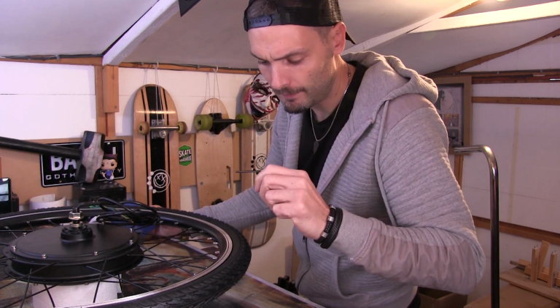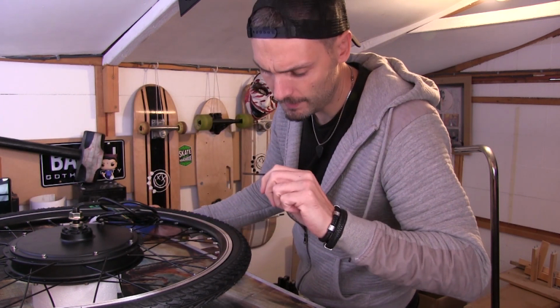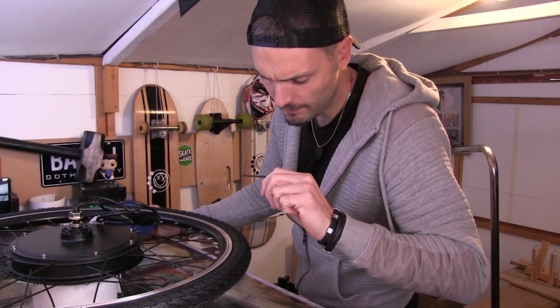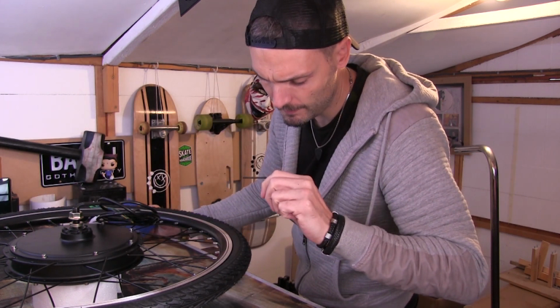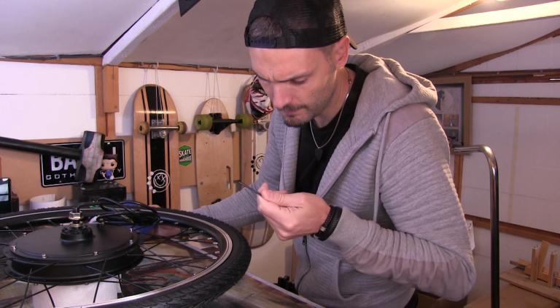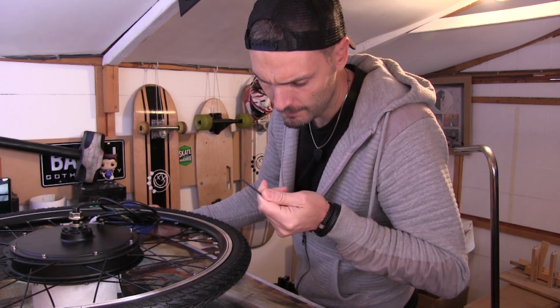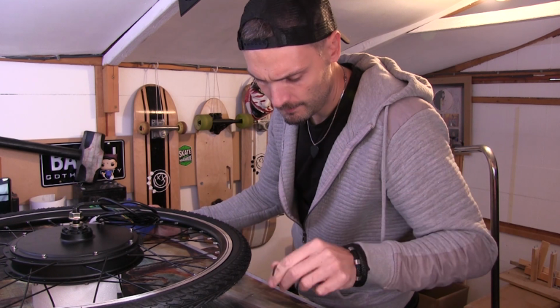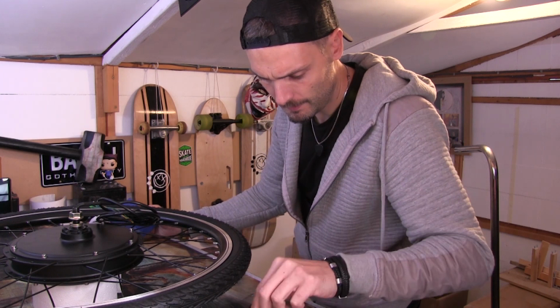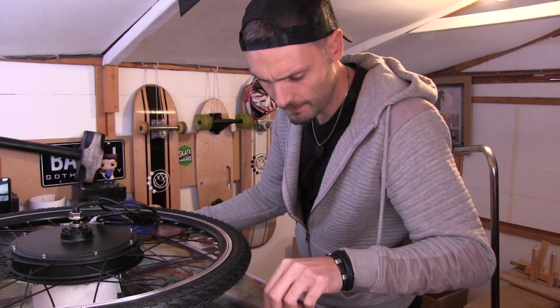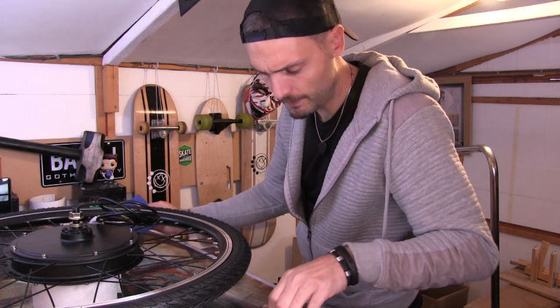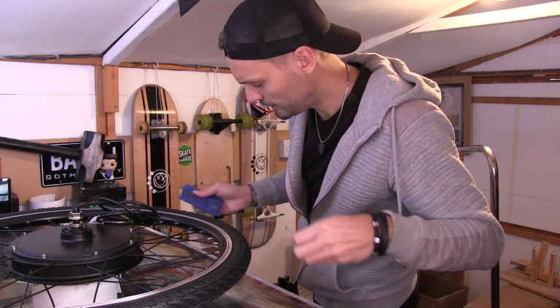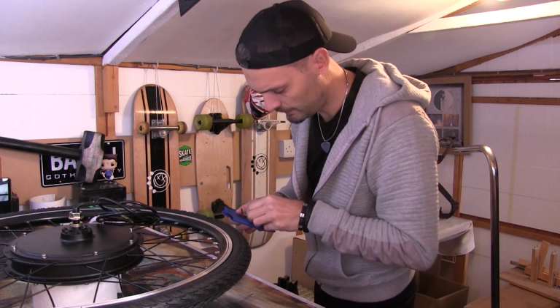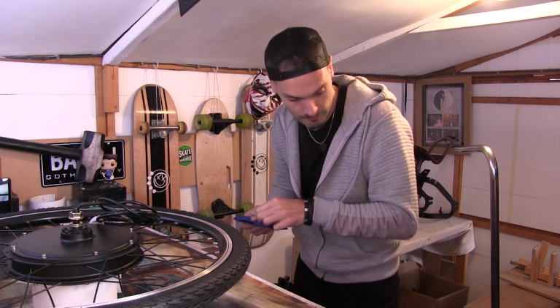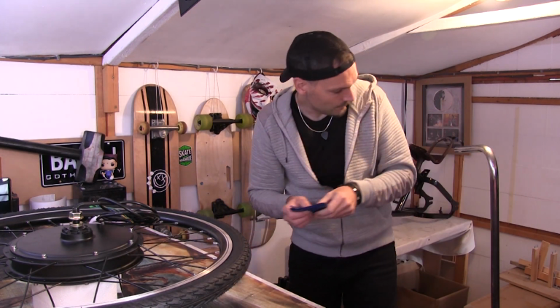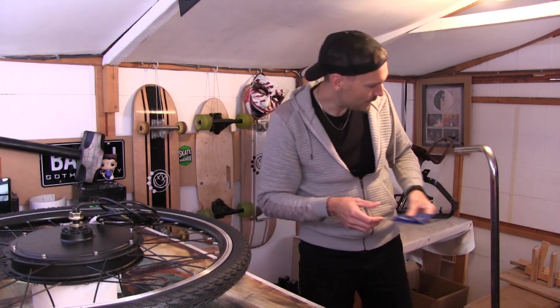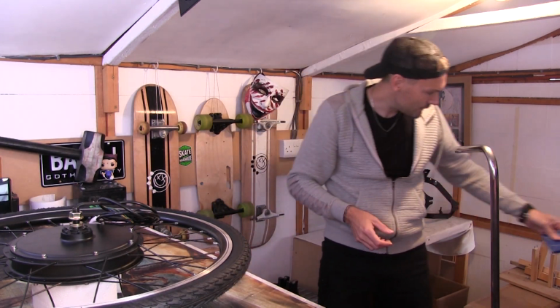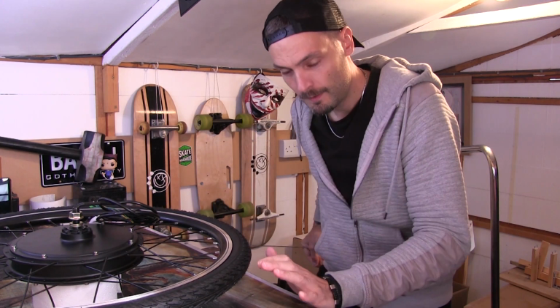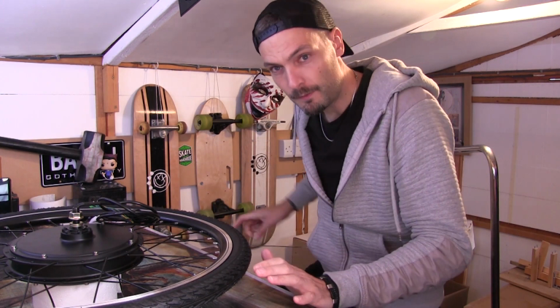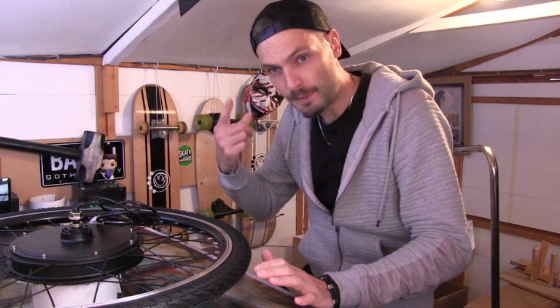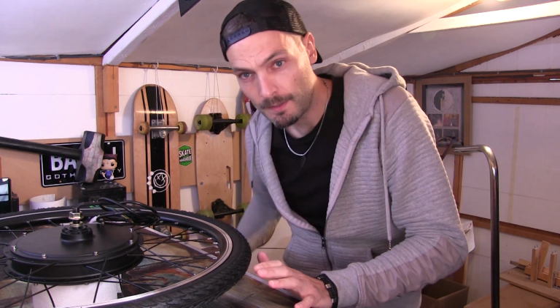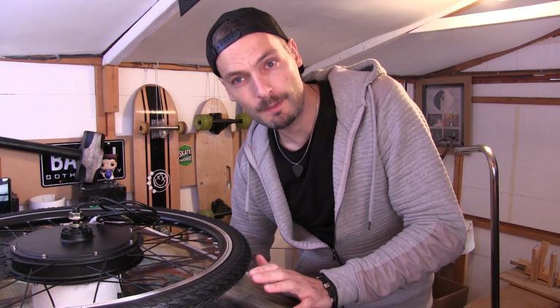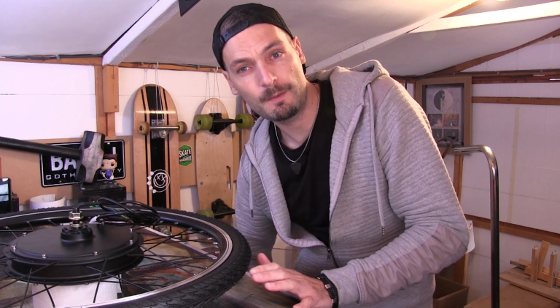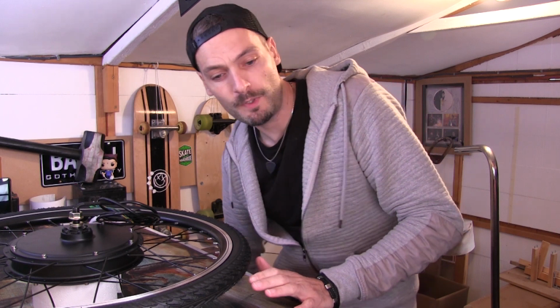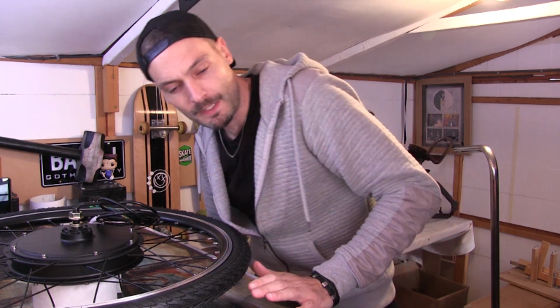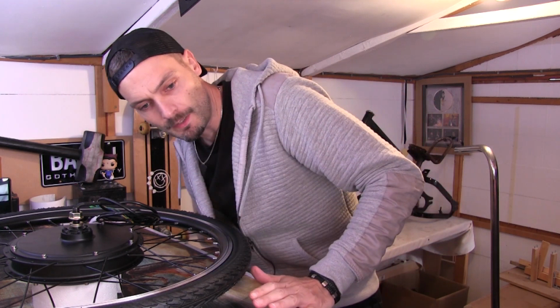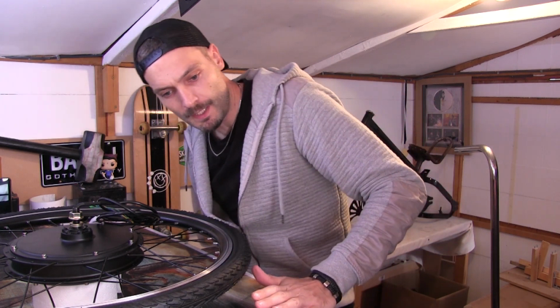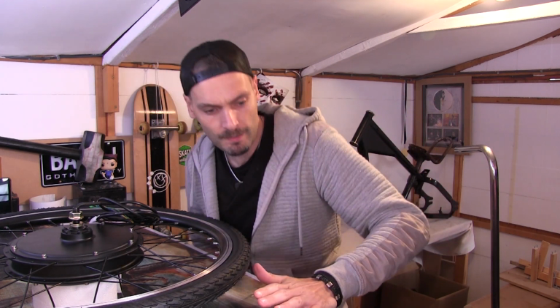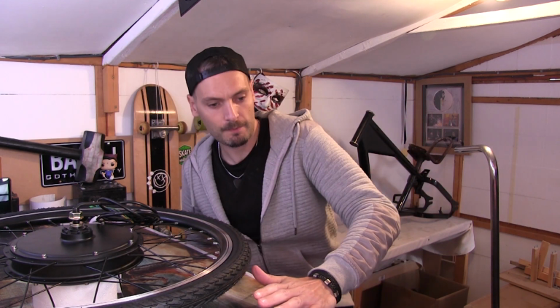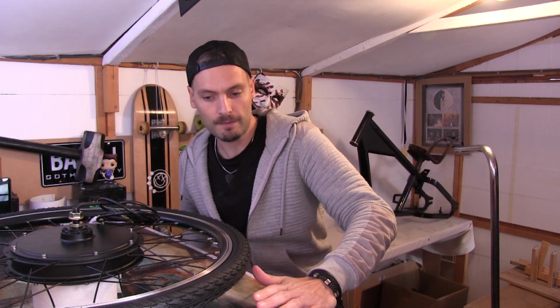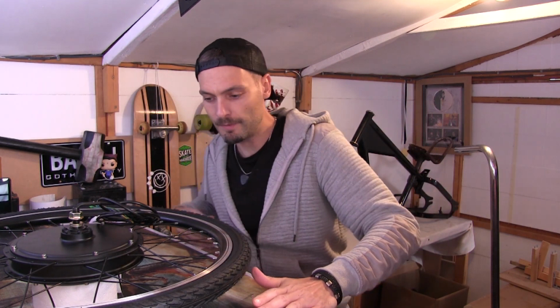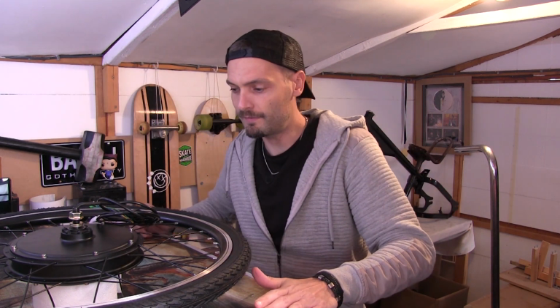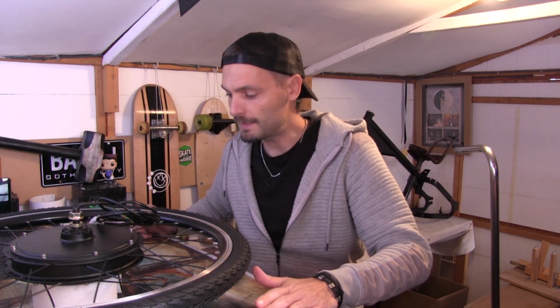I have no idea what the size is. I don't see the one we need, so I've got them on the back. I moved my workspace around at the weekend, so I'm getting used to where everything is.